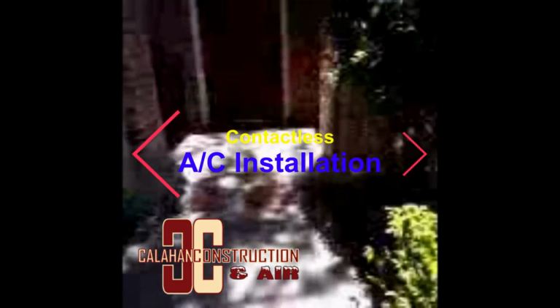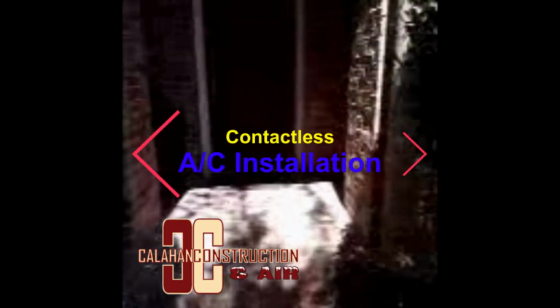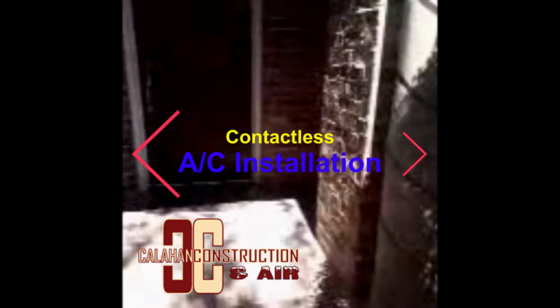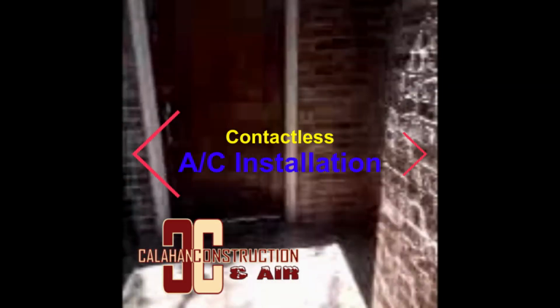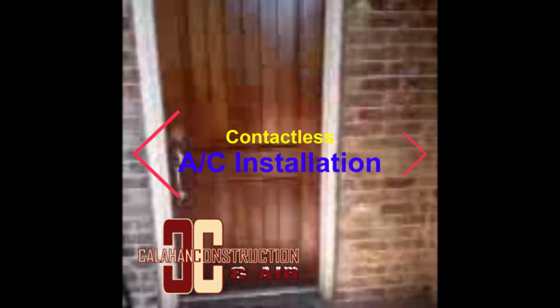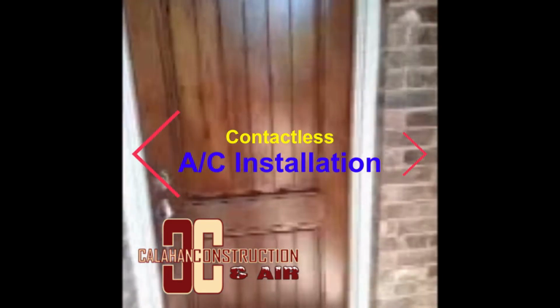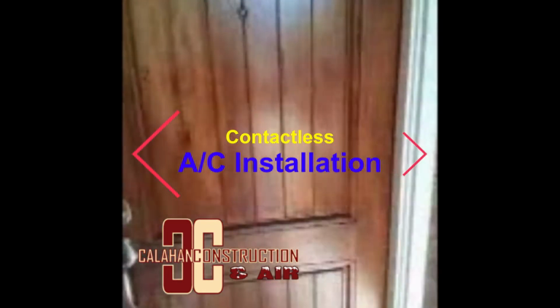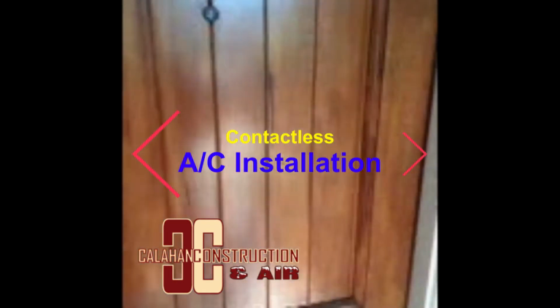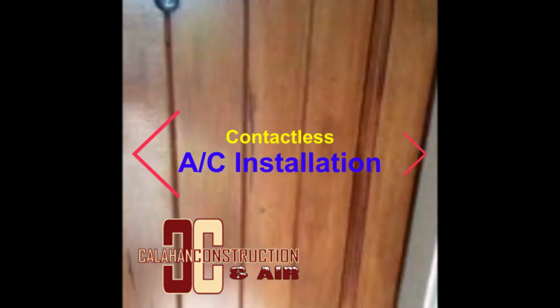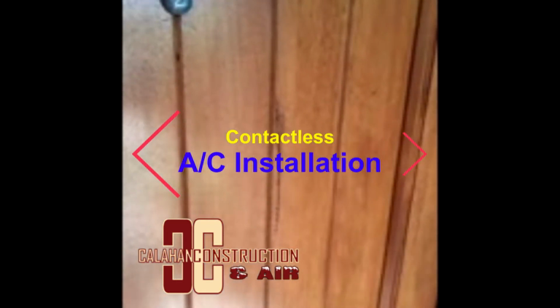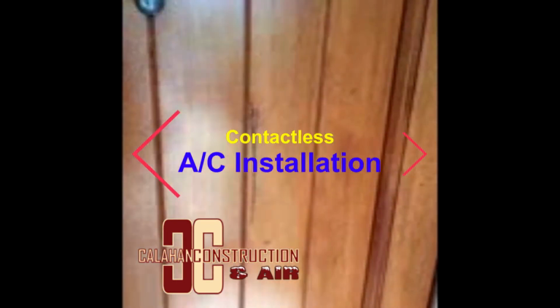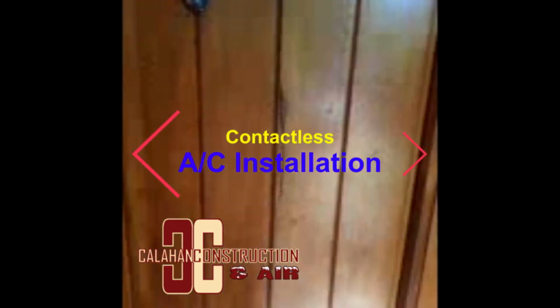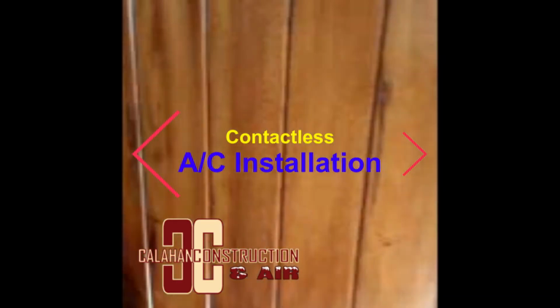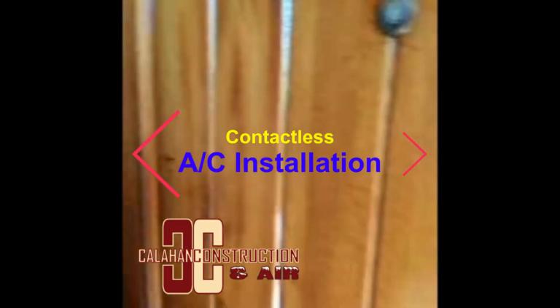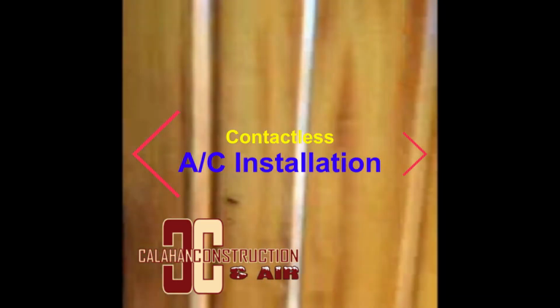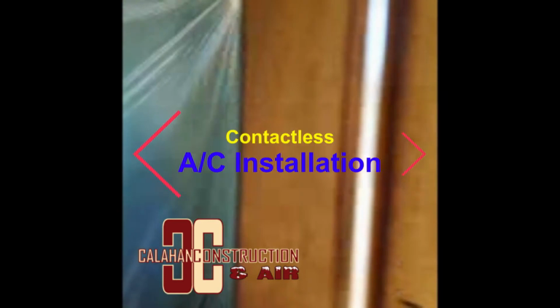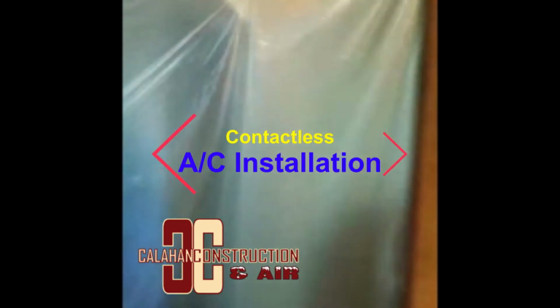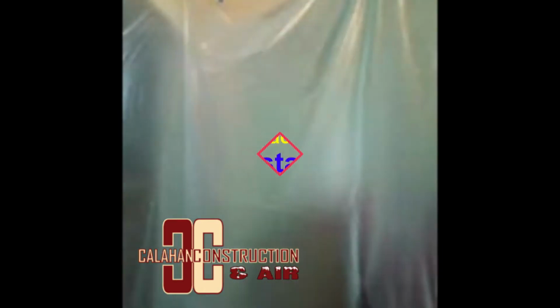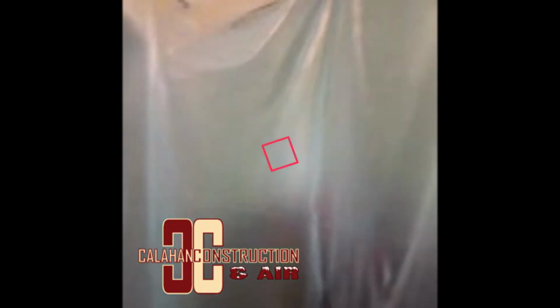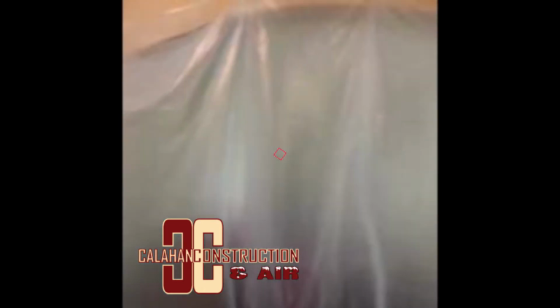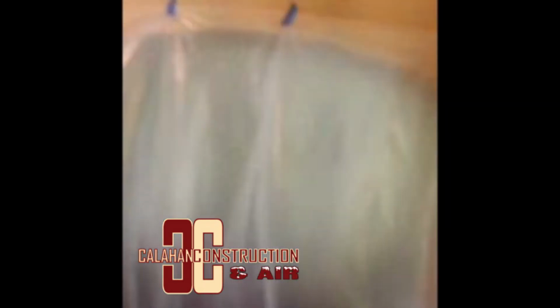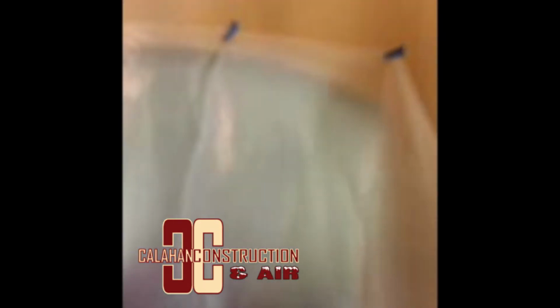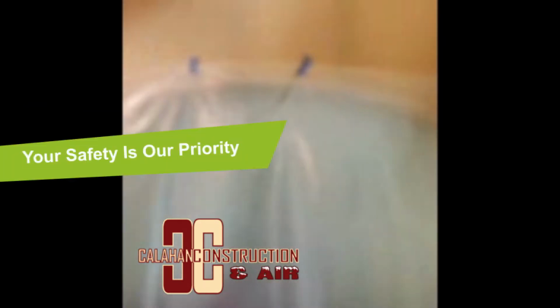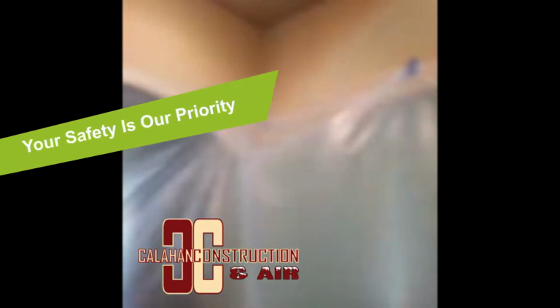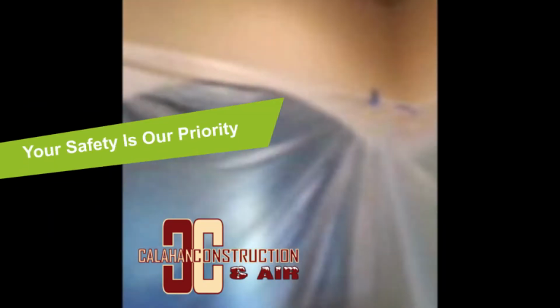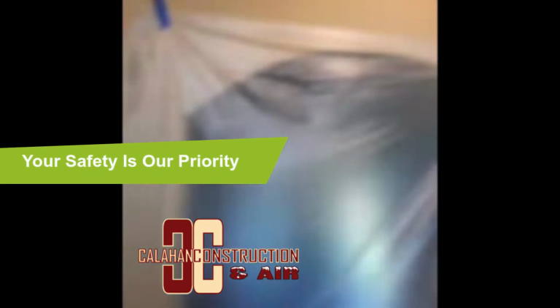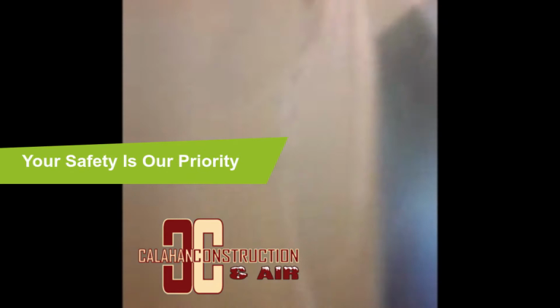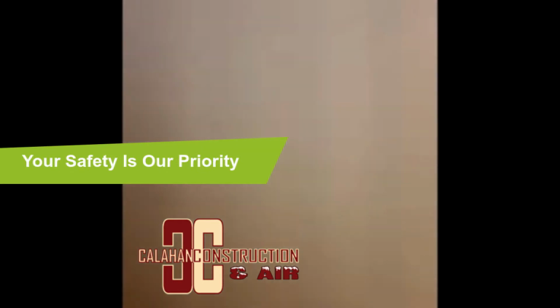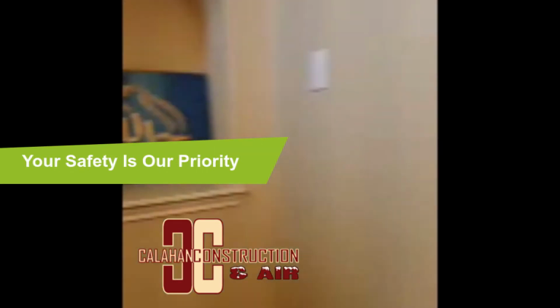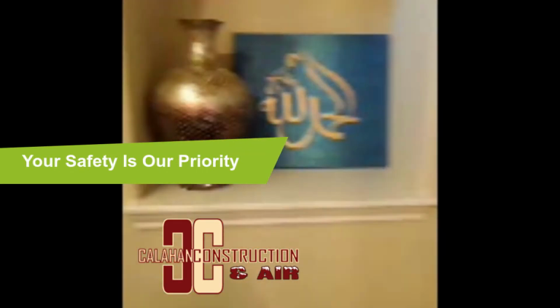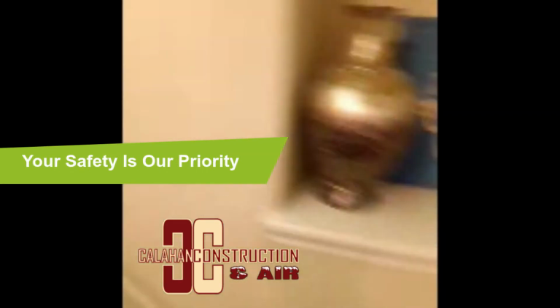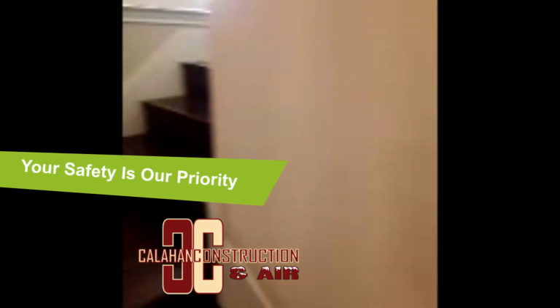Keep the customer safe from us. Let me show you what we do when we do our installs. Put the barrier.